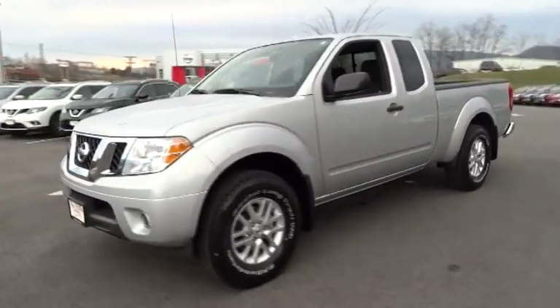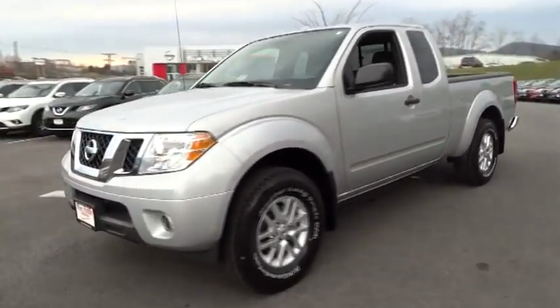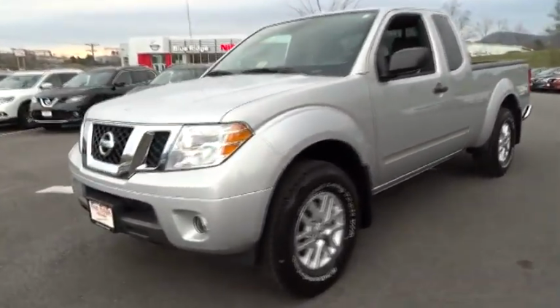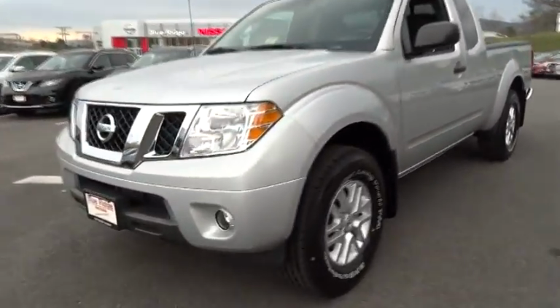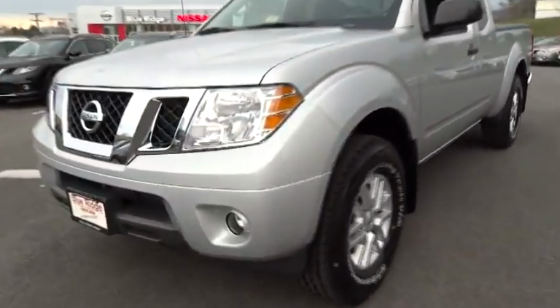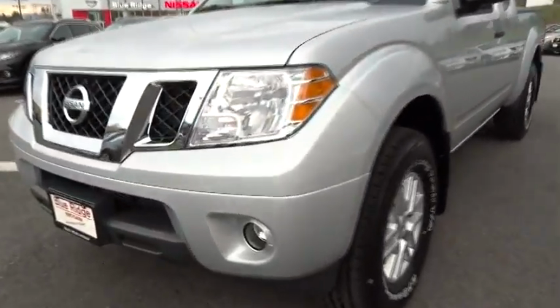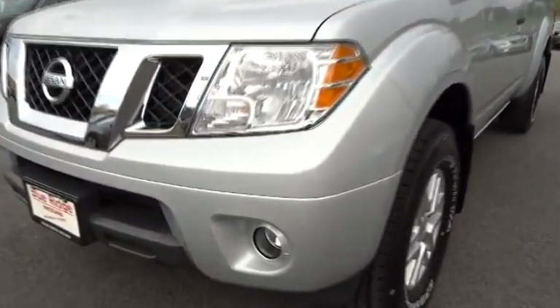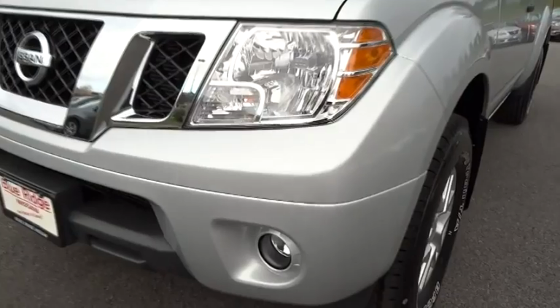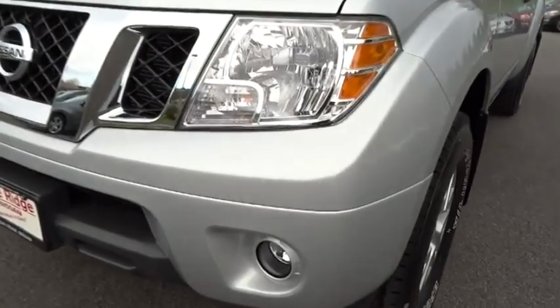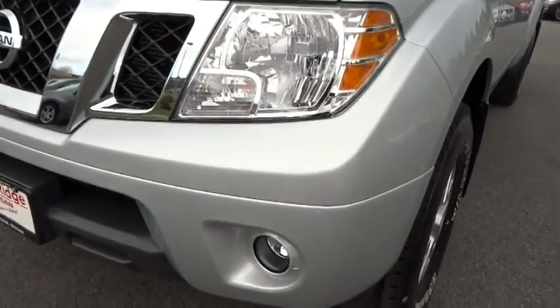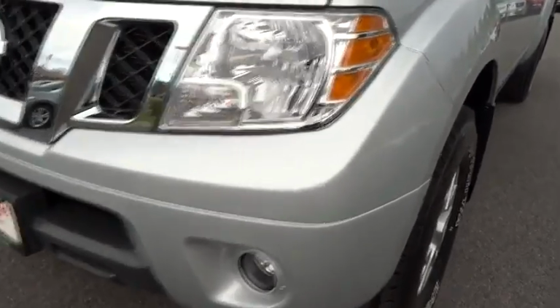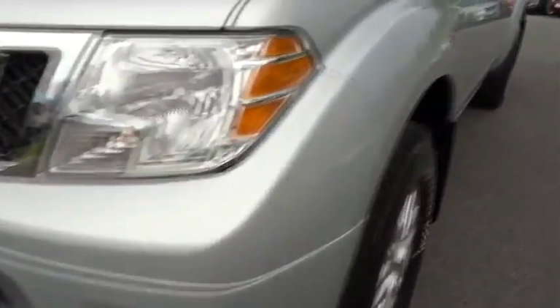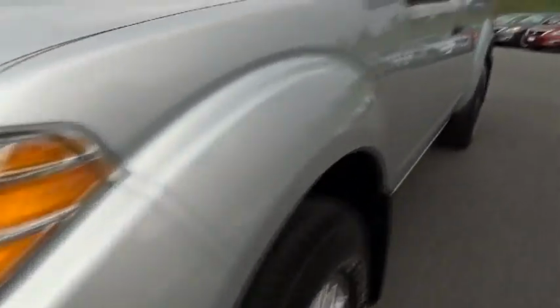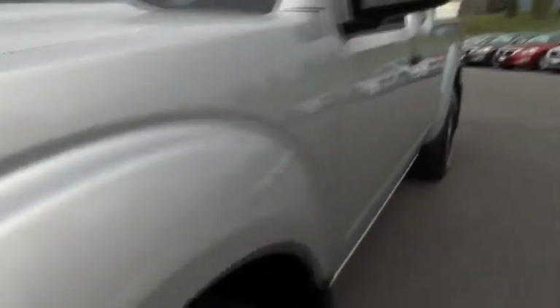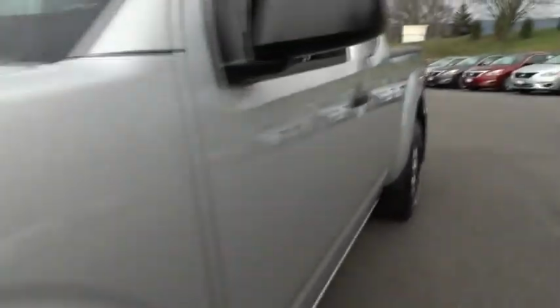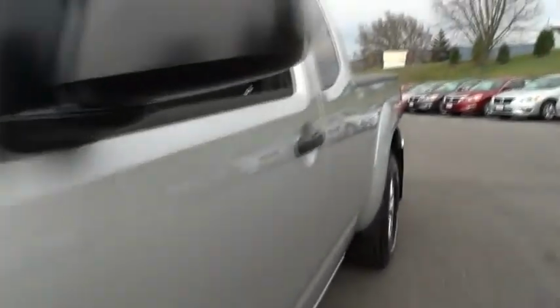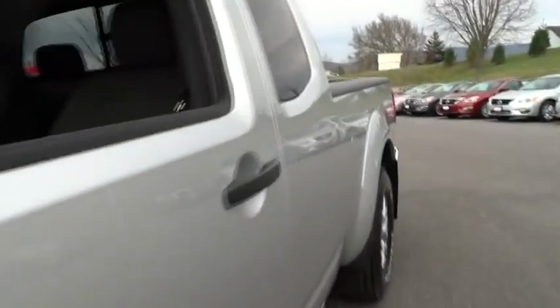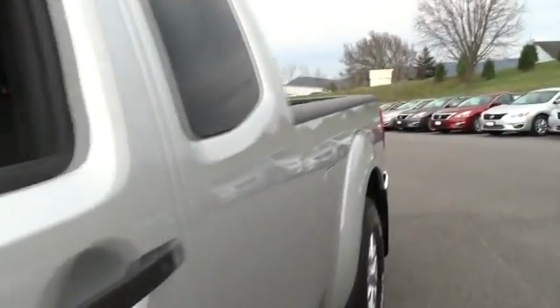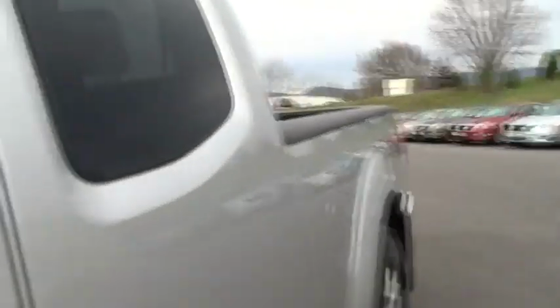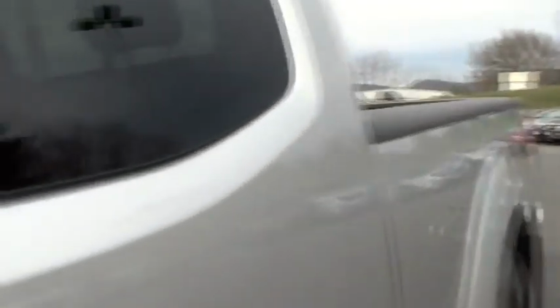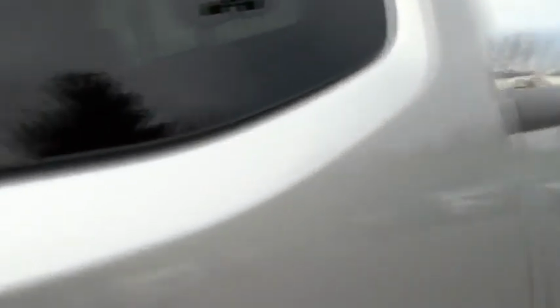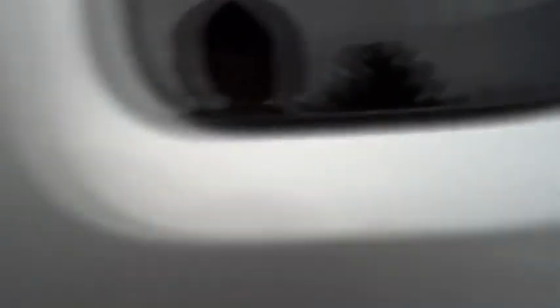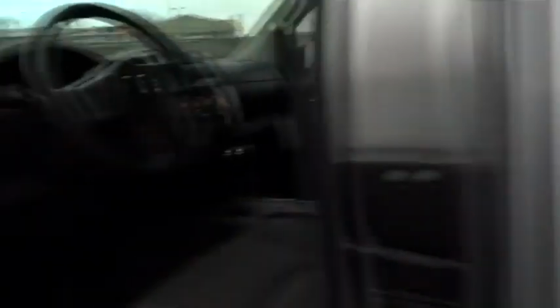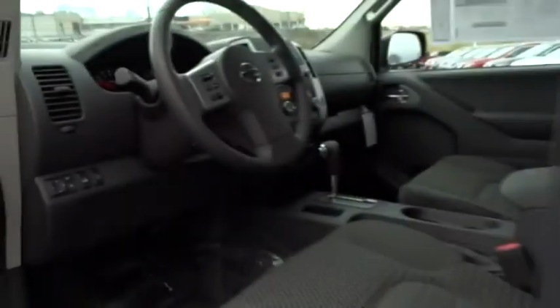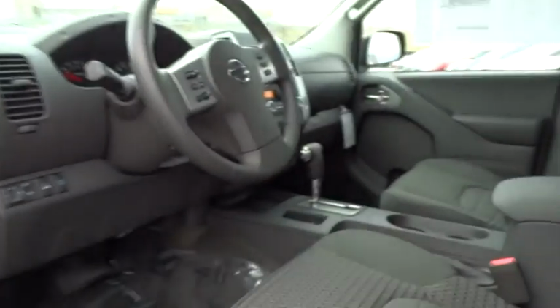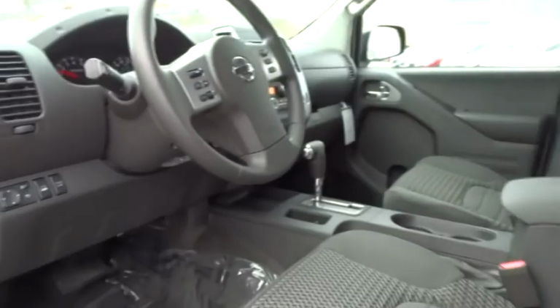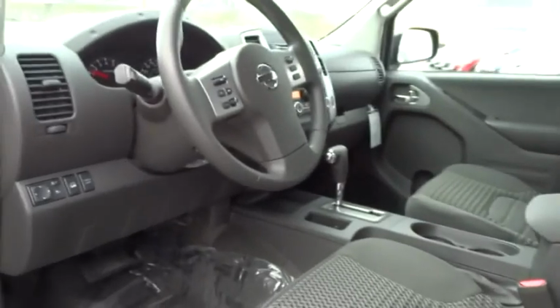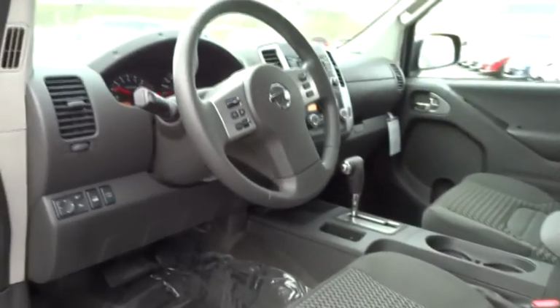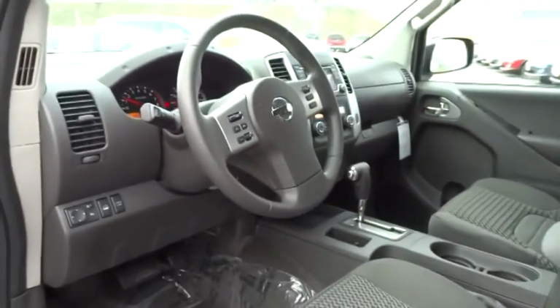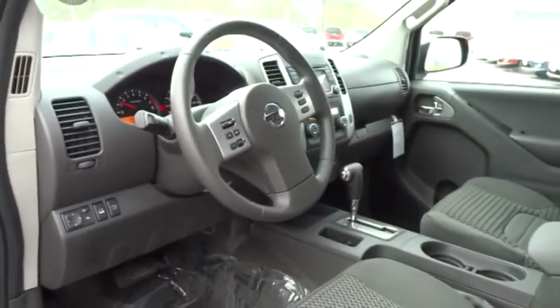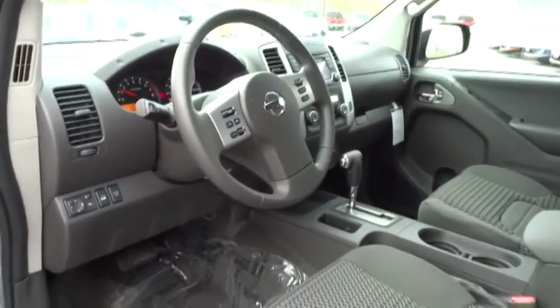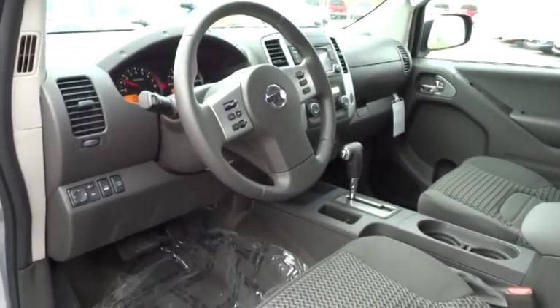Power steering, adjustable steering wheel, driver airbag, keyless entry, four-wheel drive, cruise control, aluminum wheels, four-wheel disc brakes.